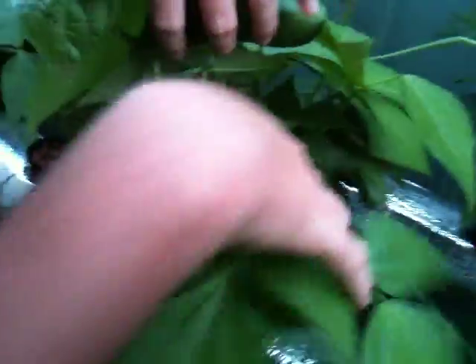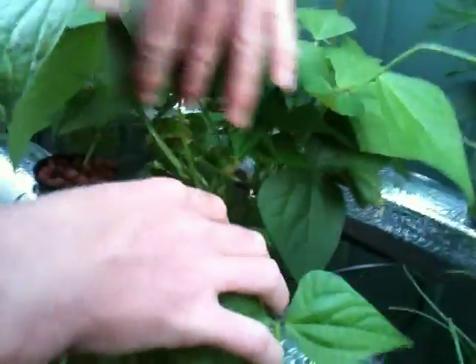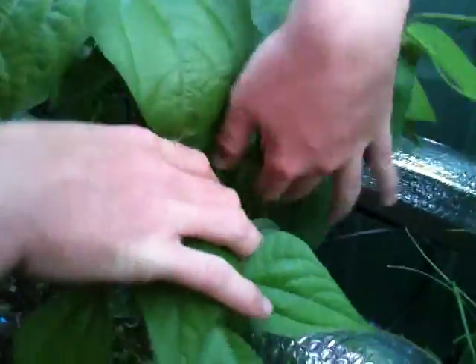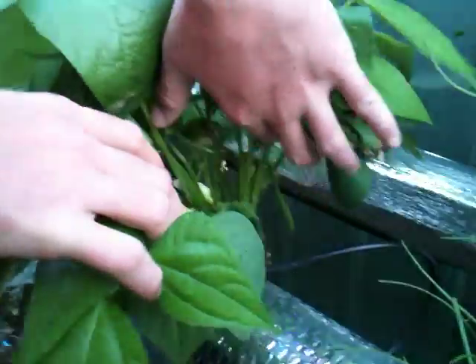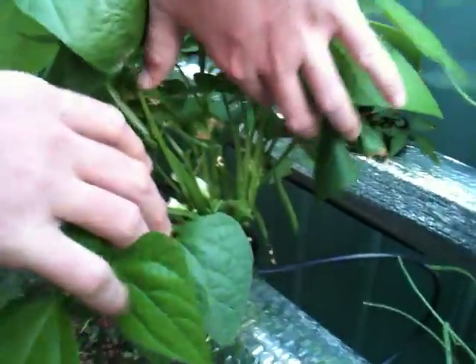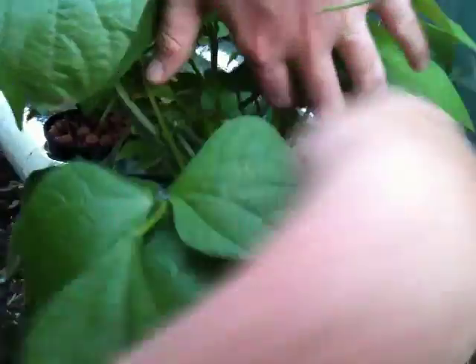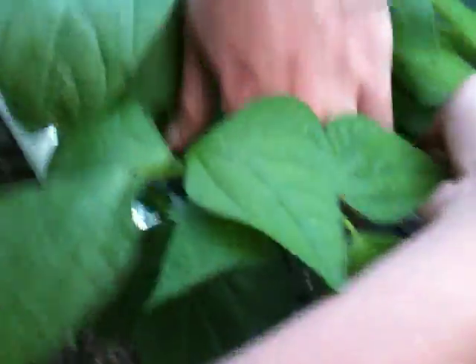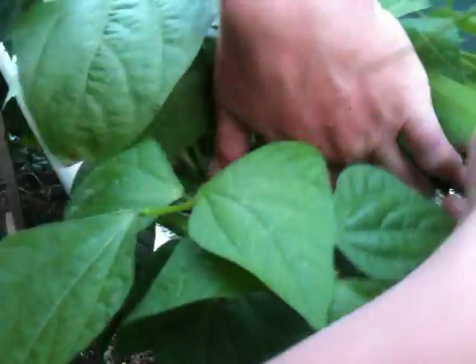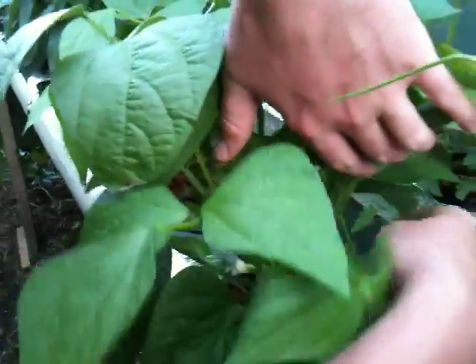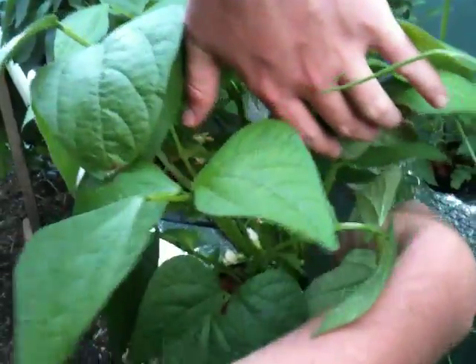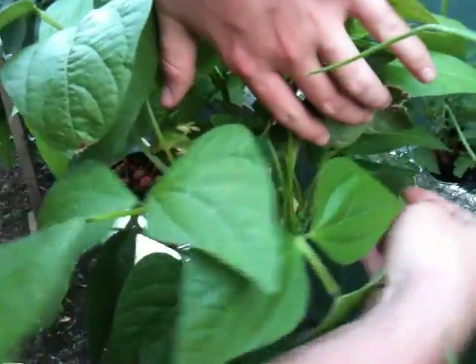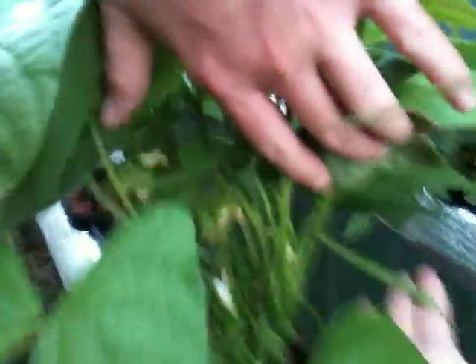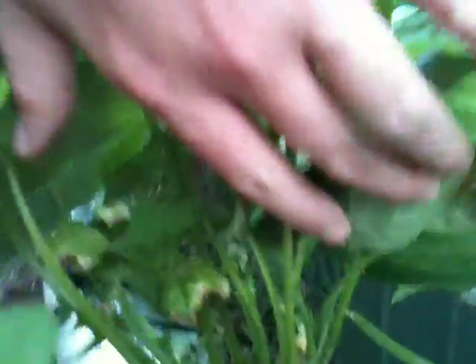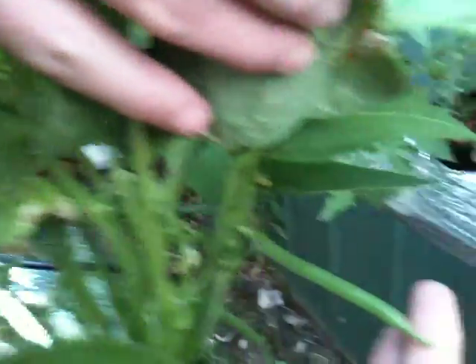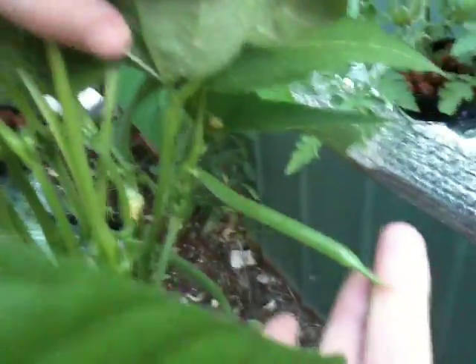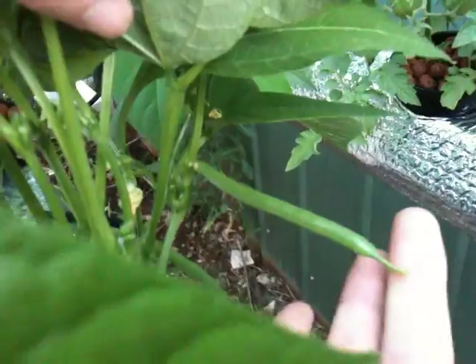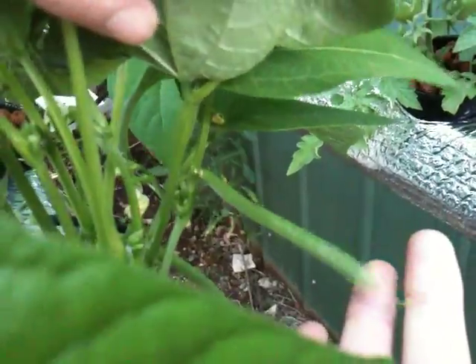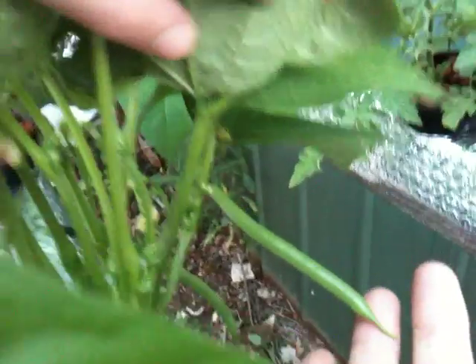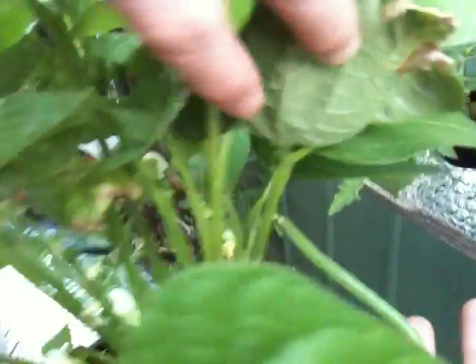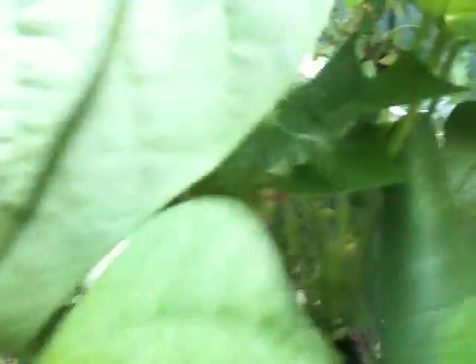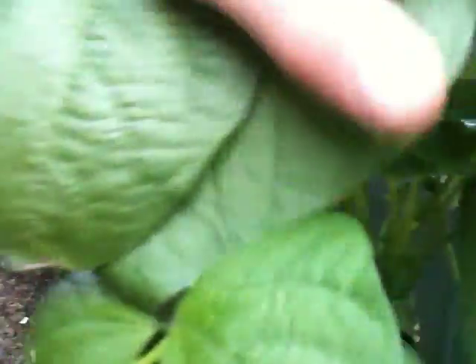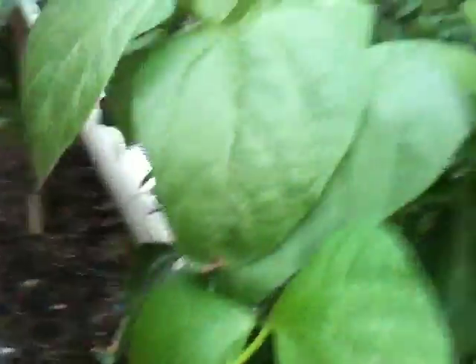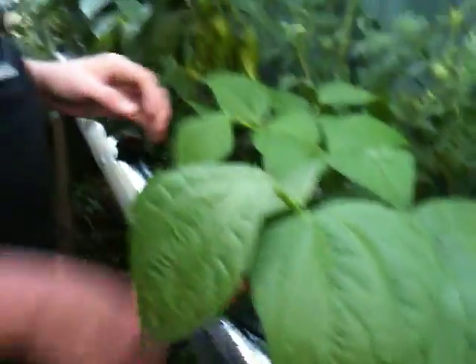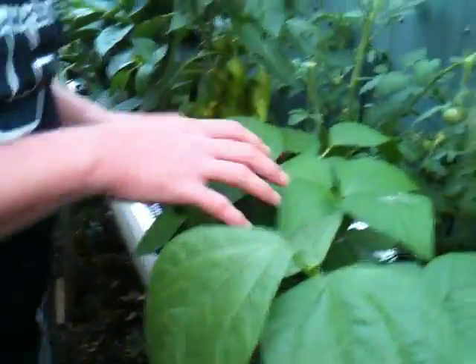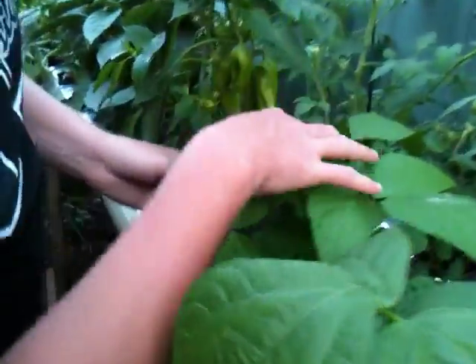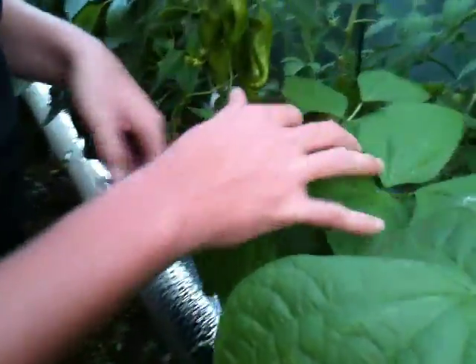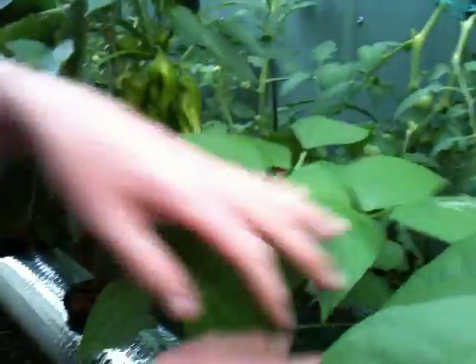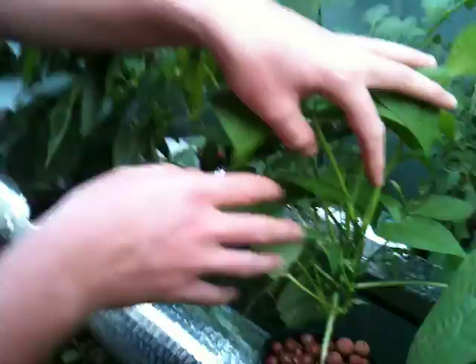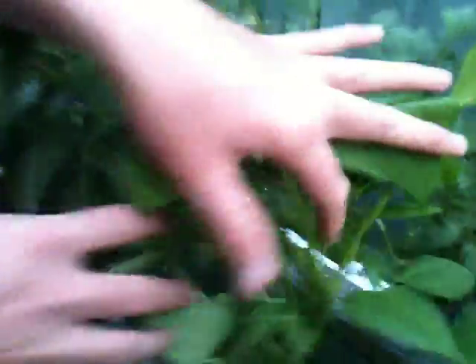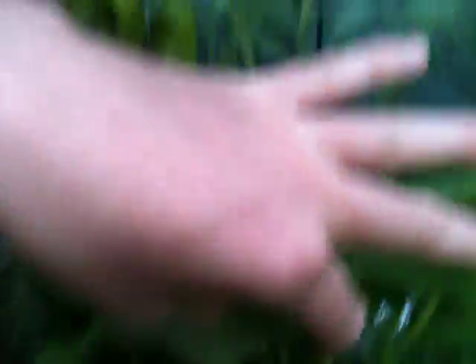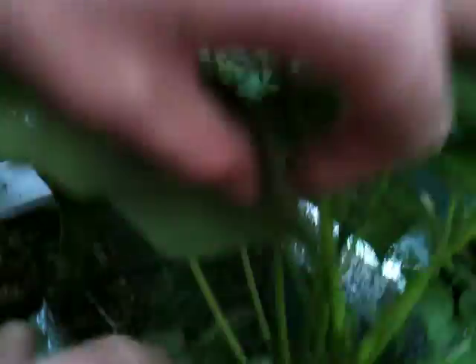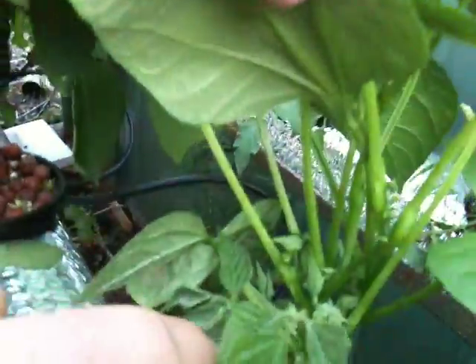A few beans in here — this is only a very young plant, but it's very healthy. There's a bean down the back there. We're hoping for many, many more. Dwarf bean plant. Another different variety of dwarf bean plant. Some heavy growth in there, no flowers as yet.